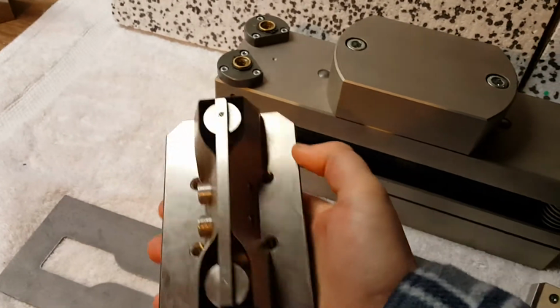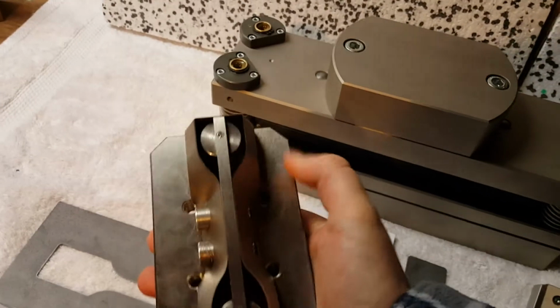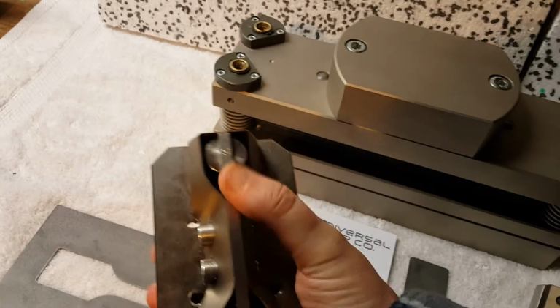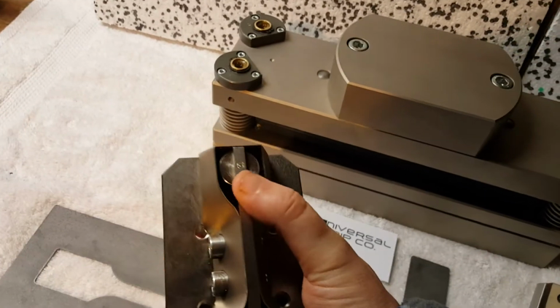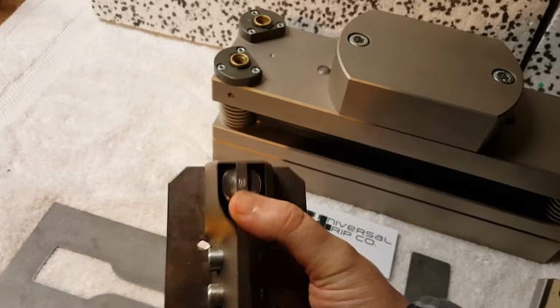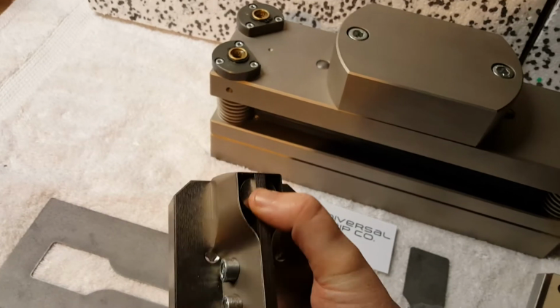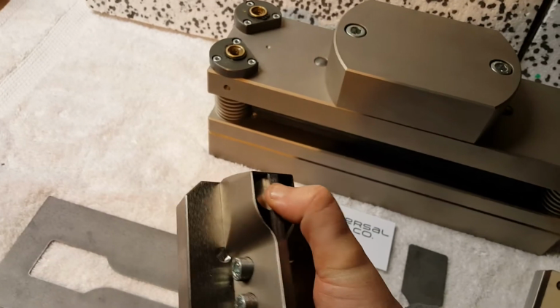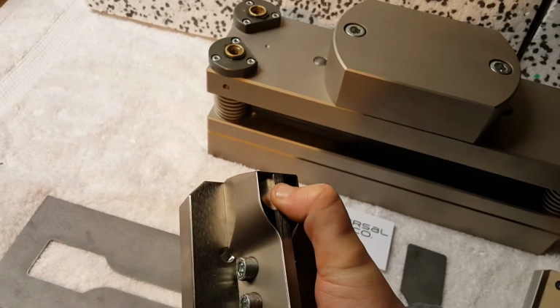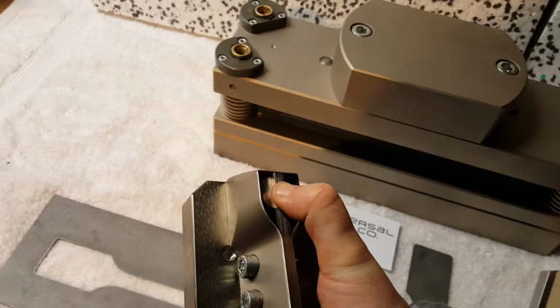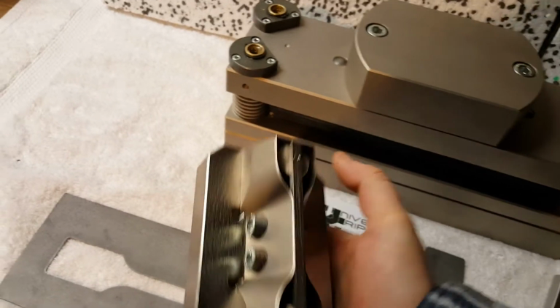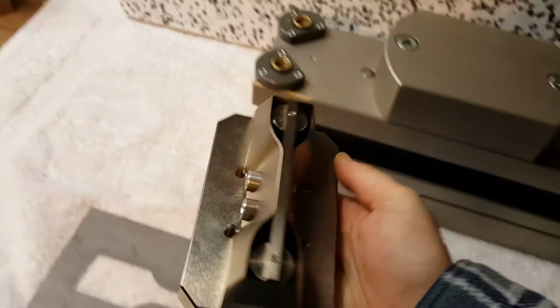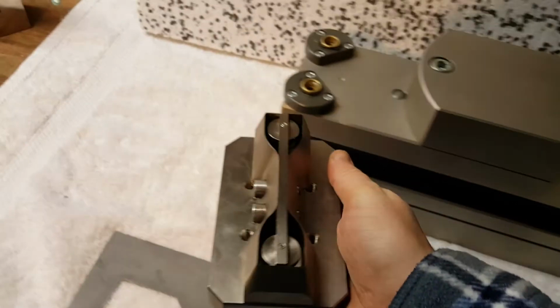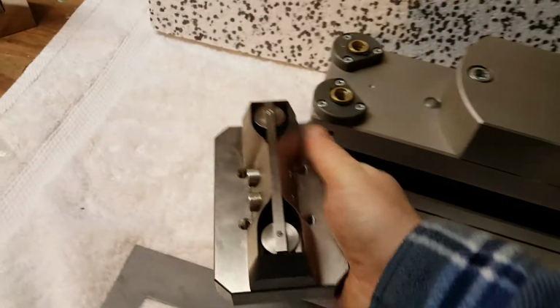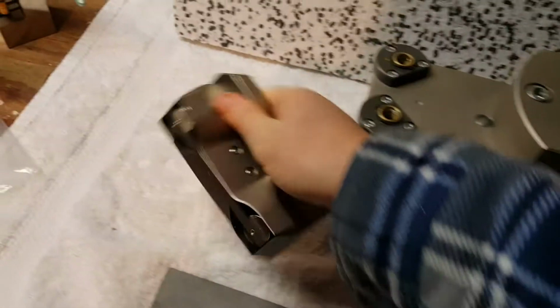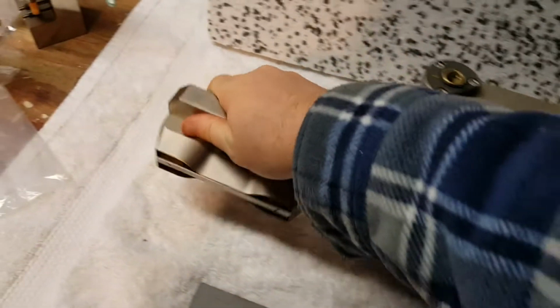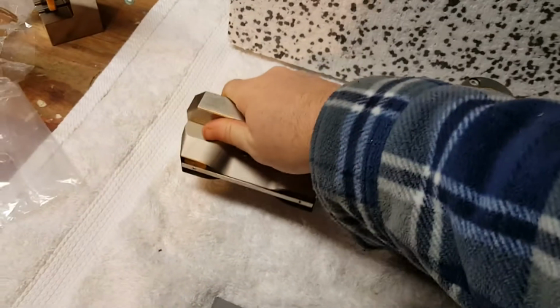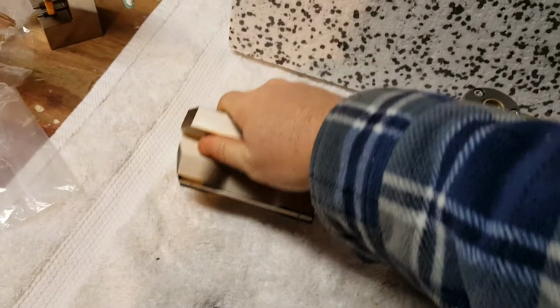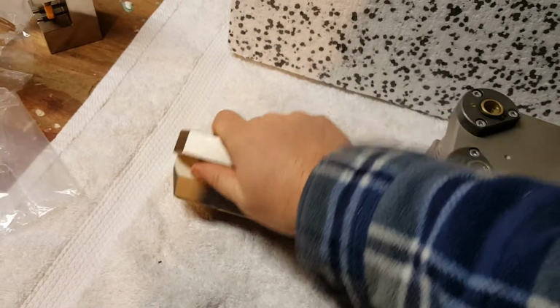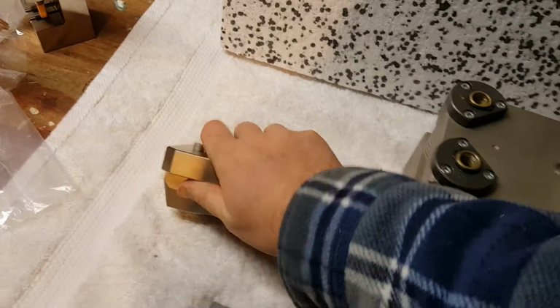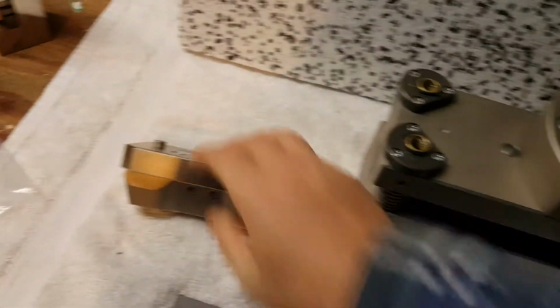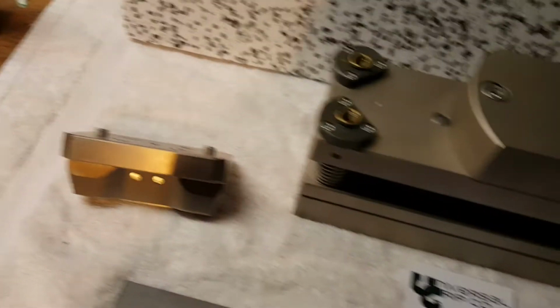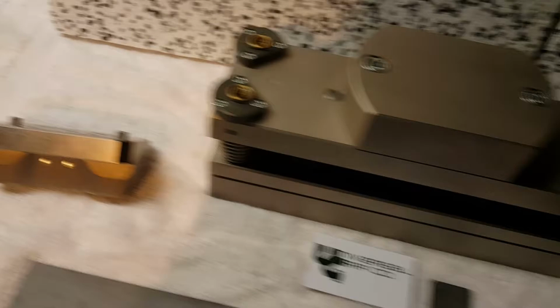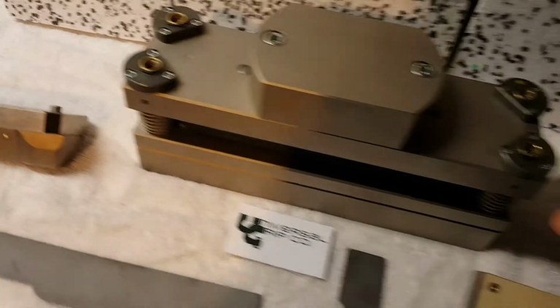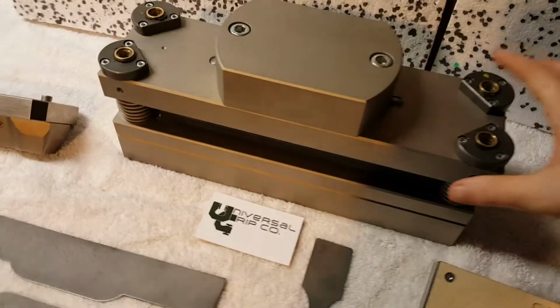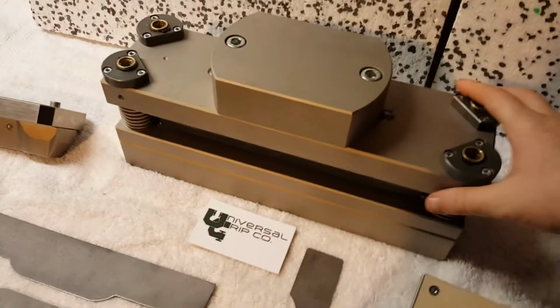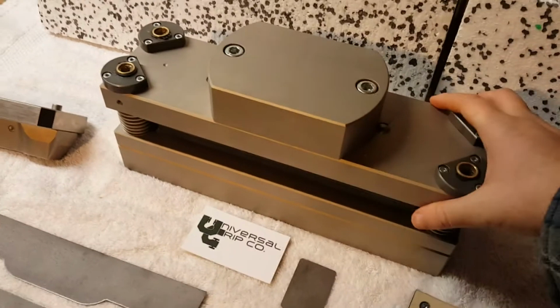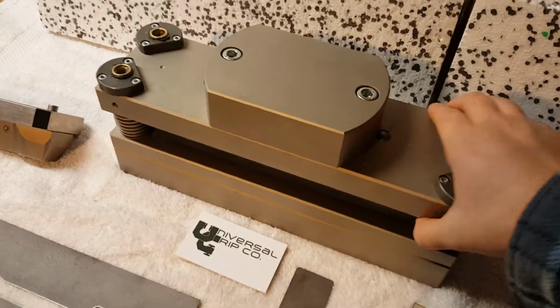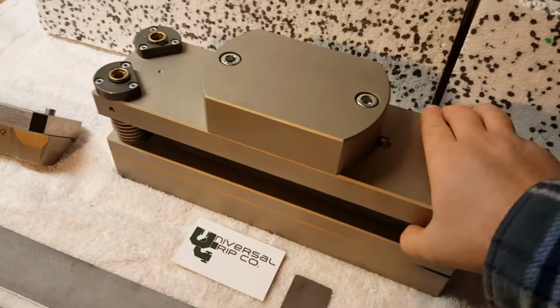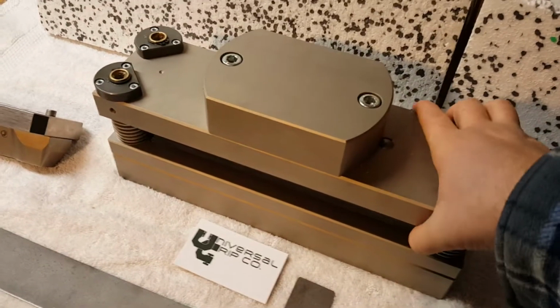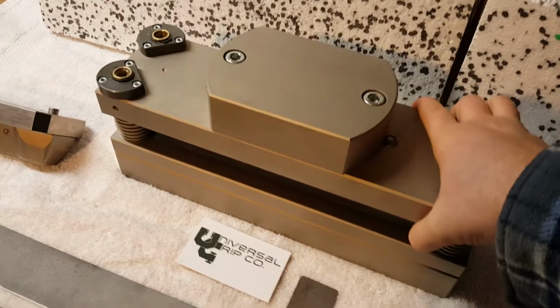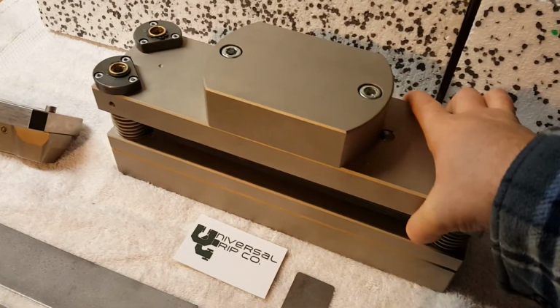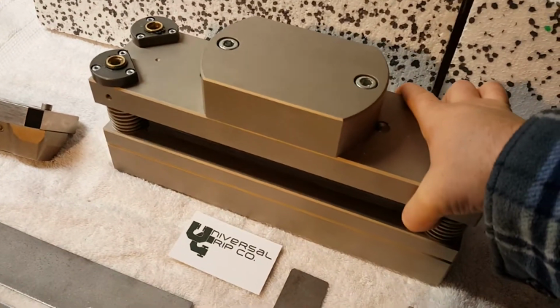There's an embedded spring here which helps line up your sample. And finally we have the heavy steel cutting die.